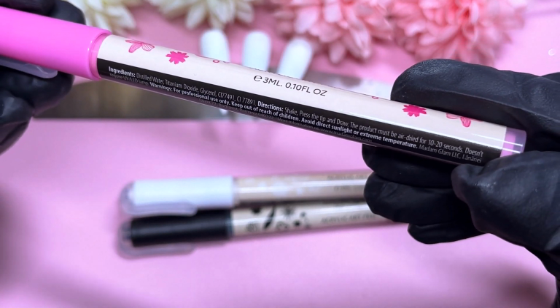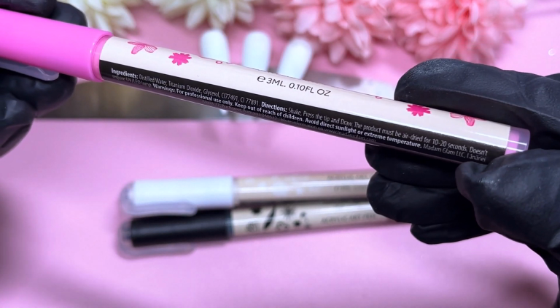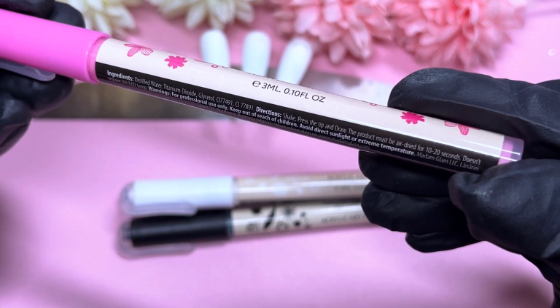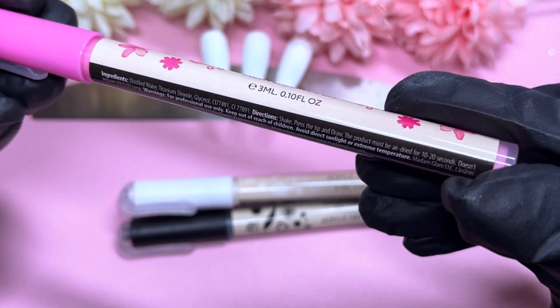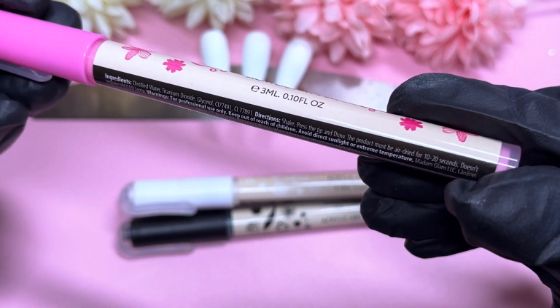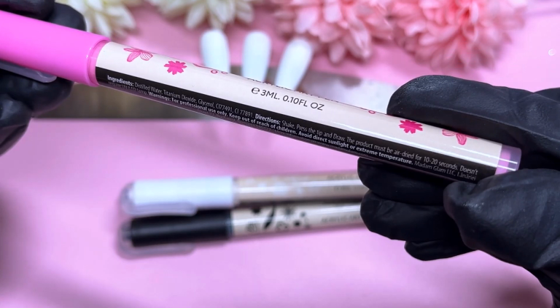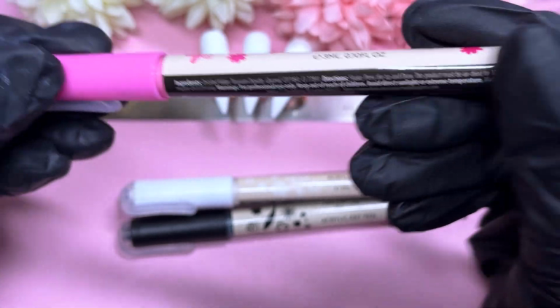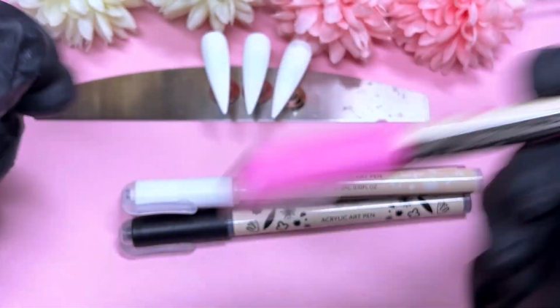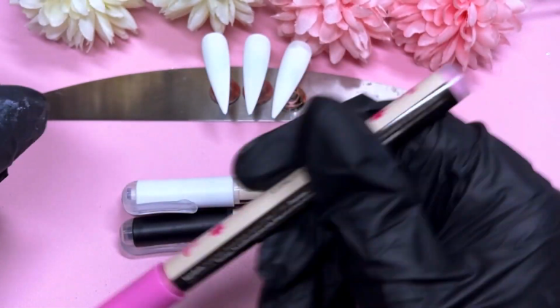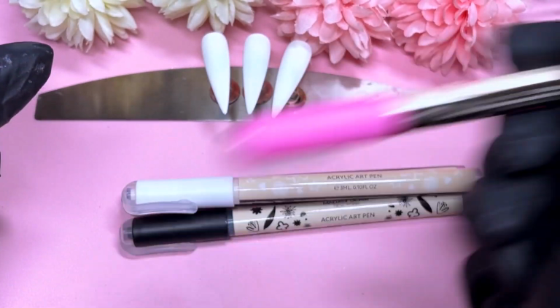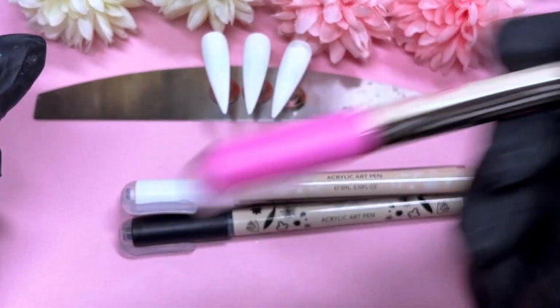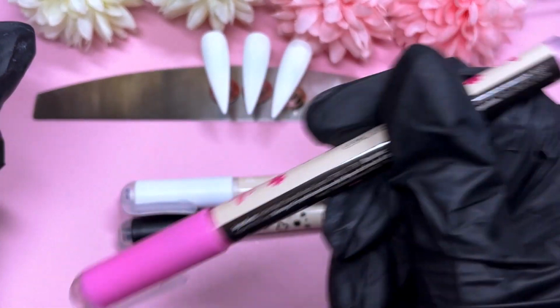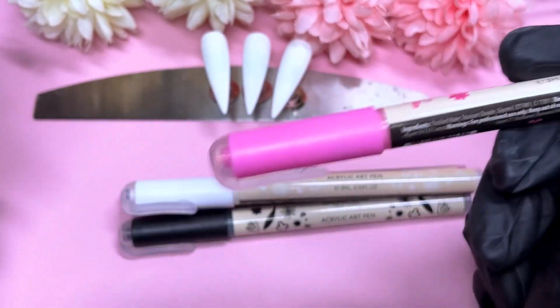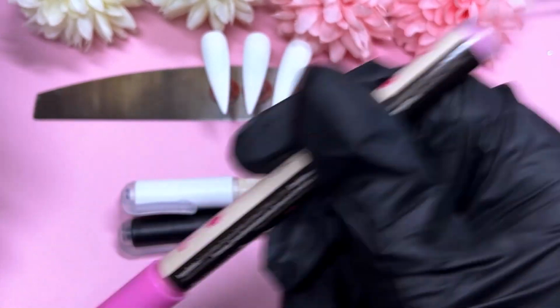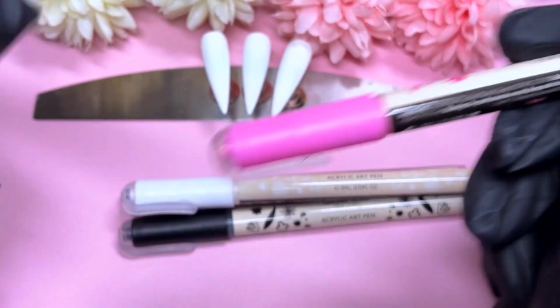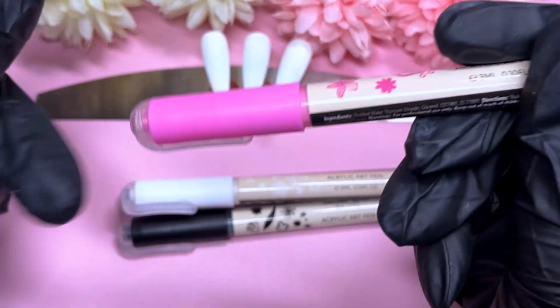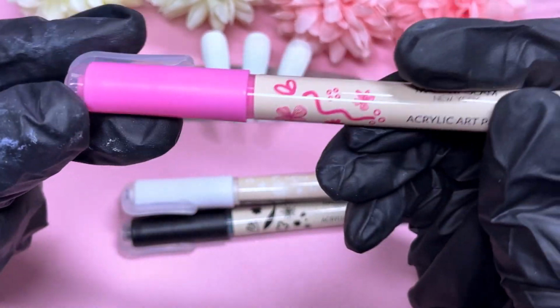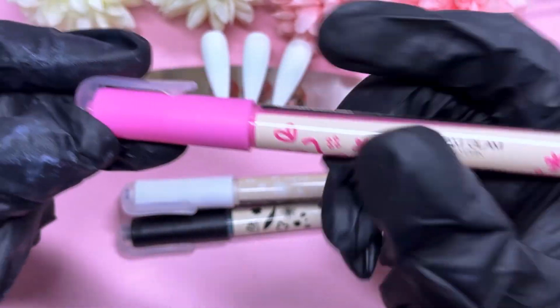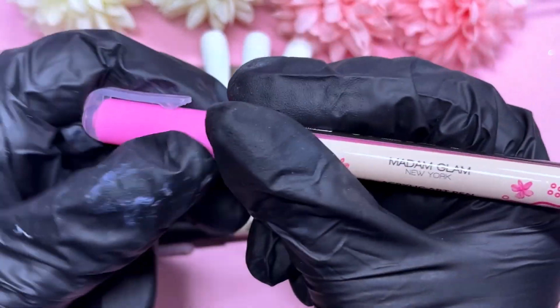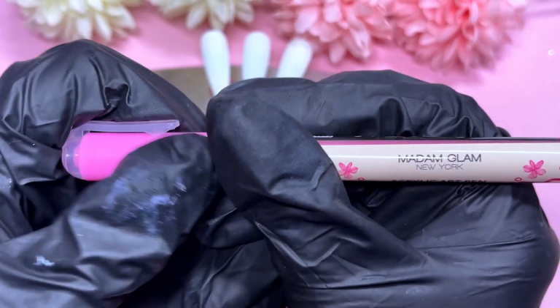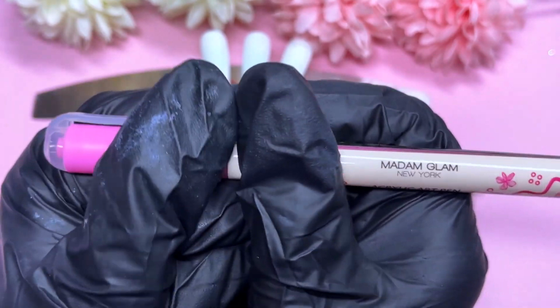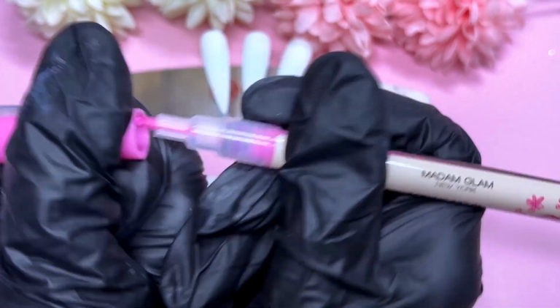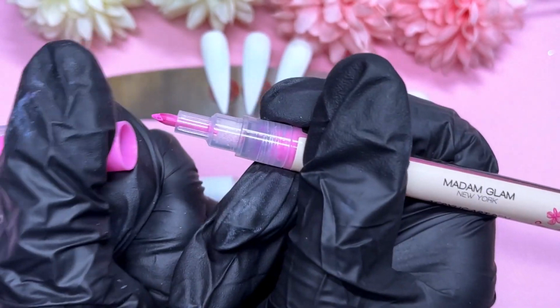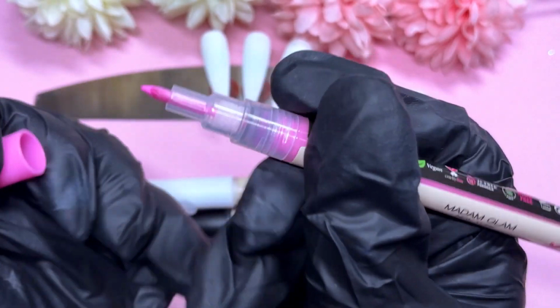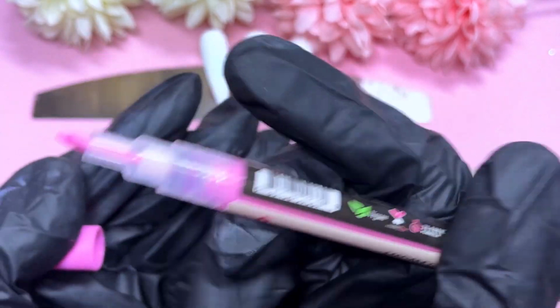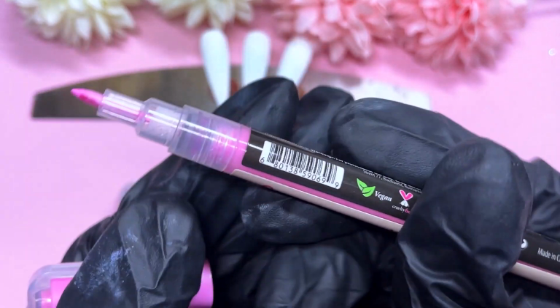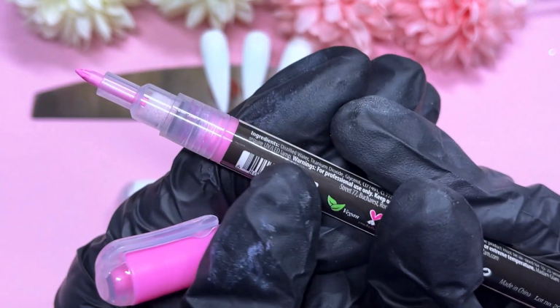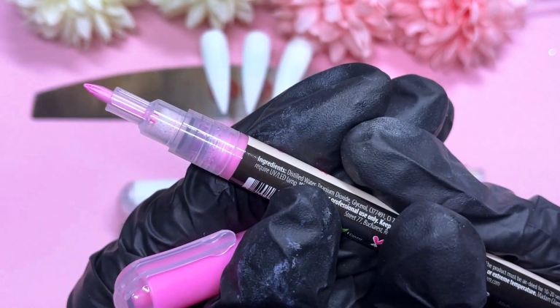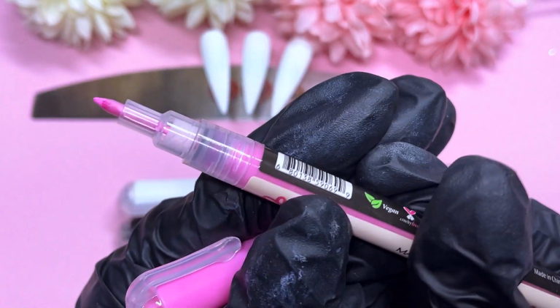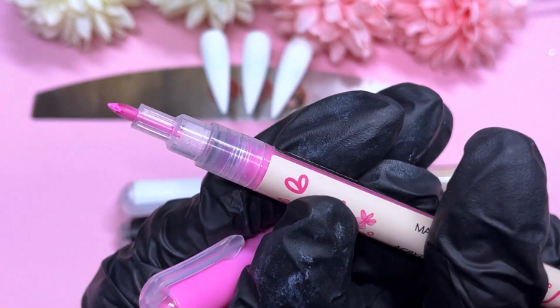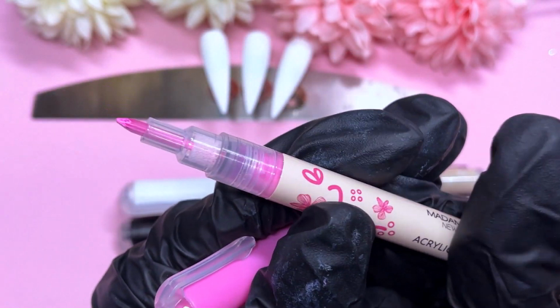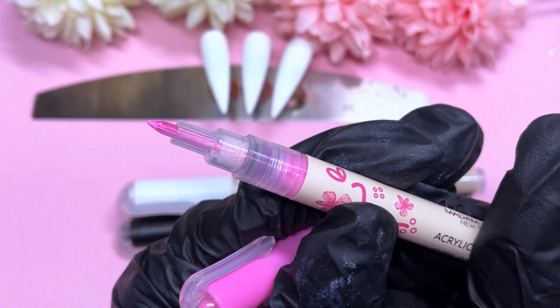Directions say: shake, press the tip to draw, and then just draw. I'm pretty sure you don't cure these — you just leave them for about 60 seconds to dry and it's good to go.